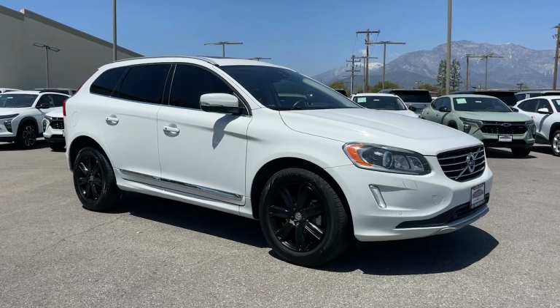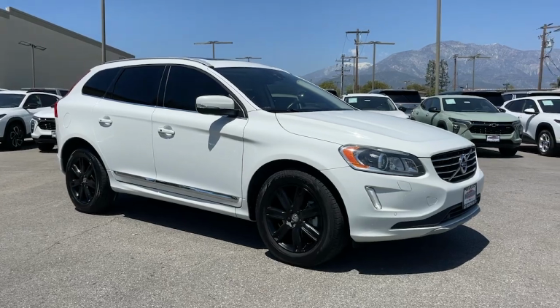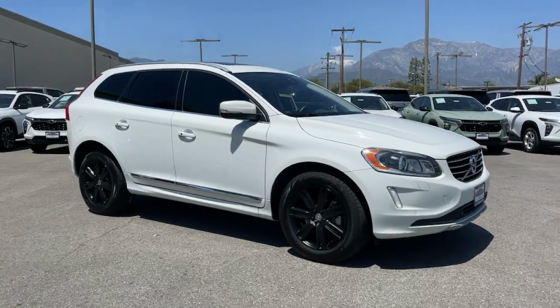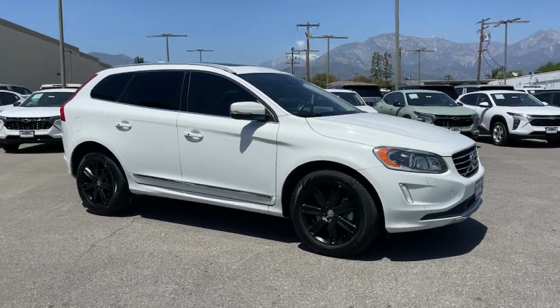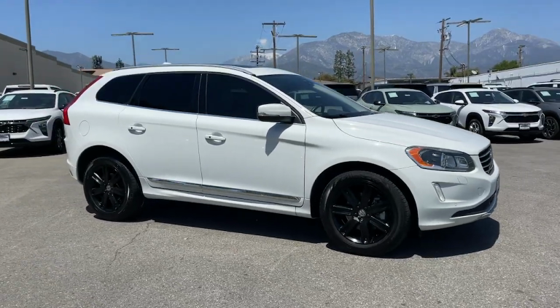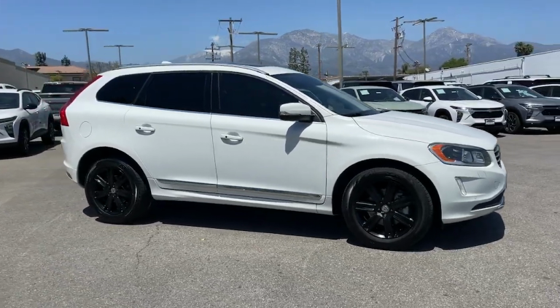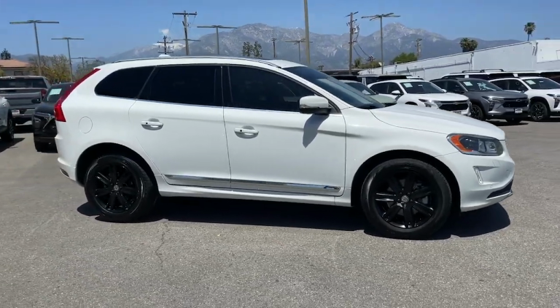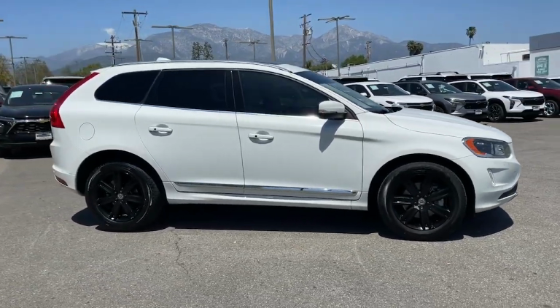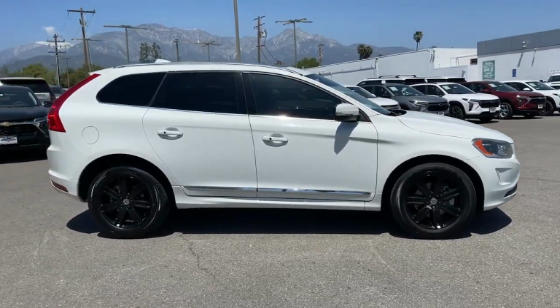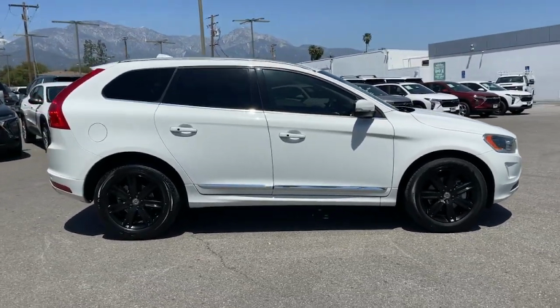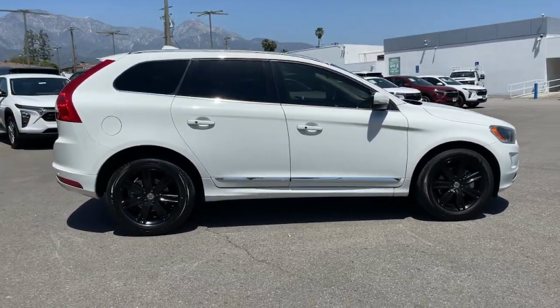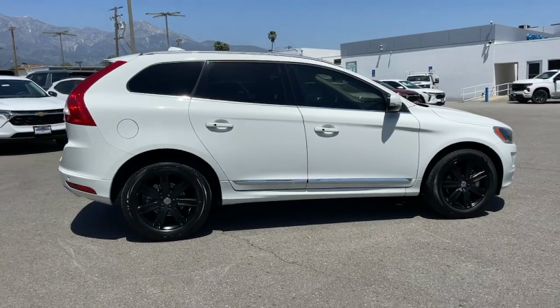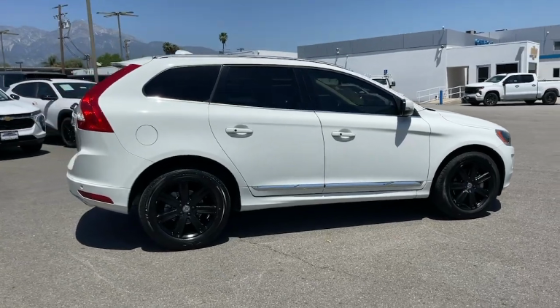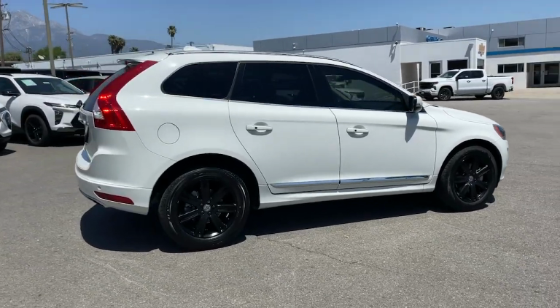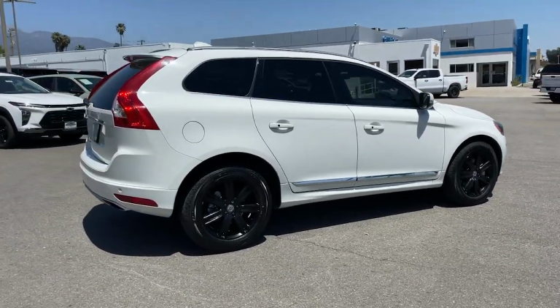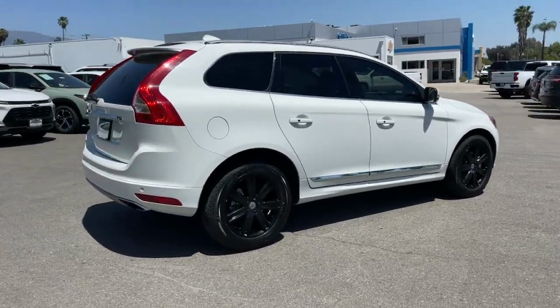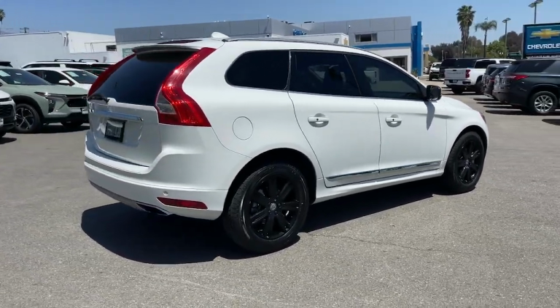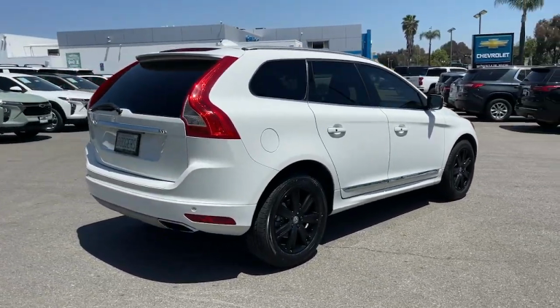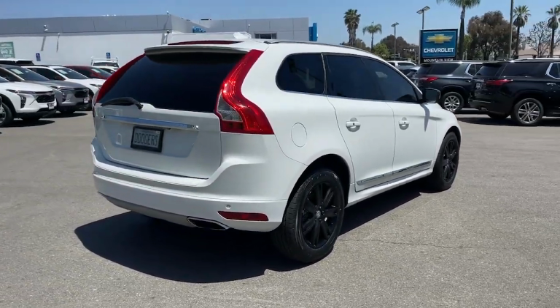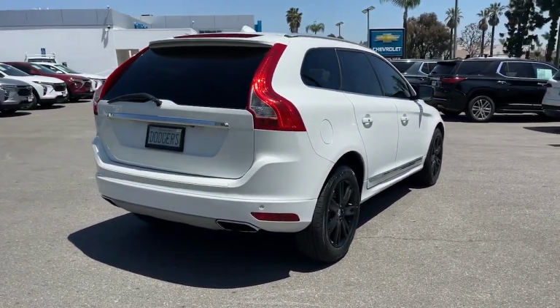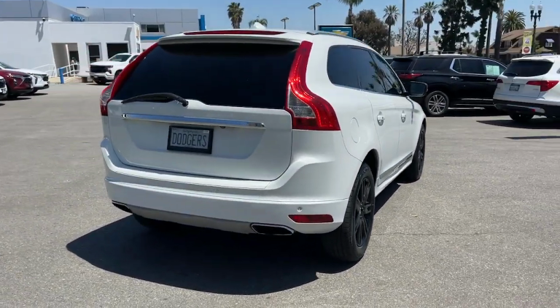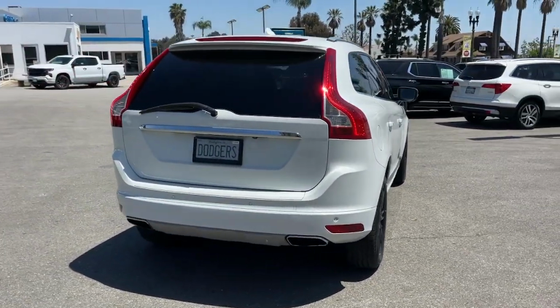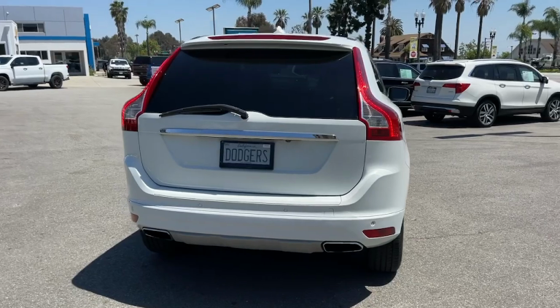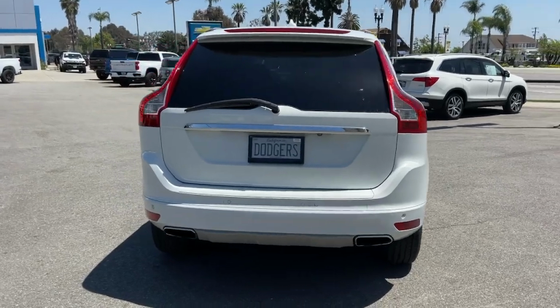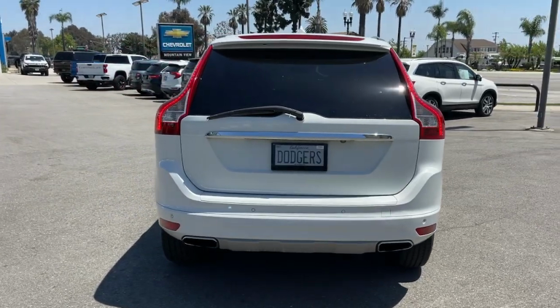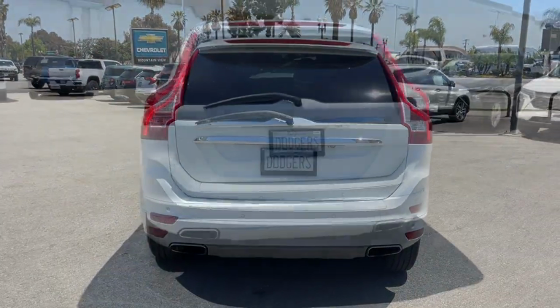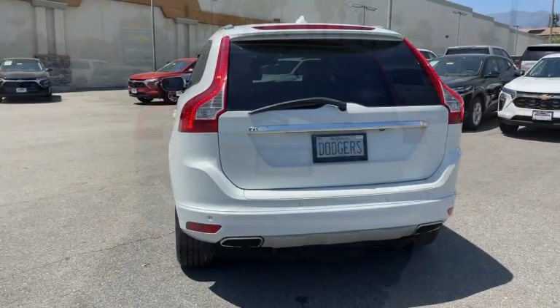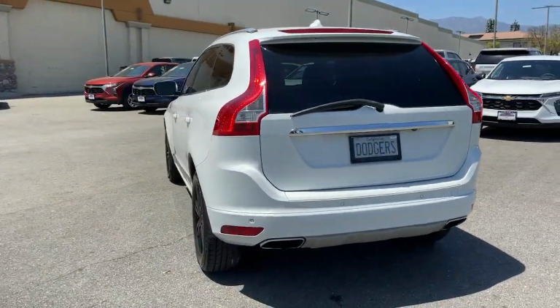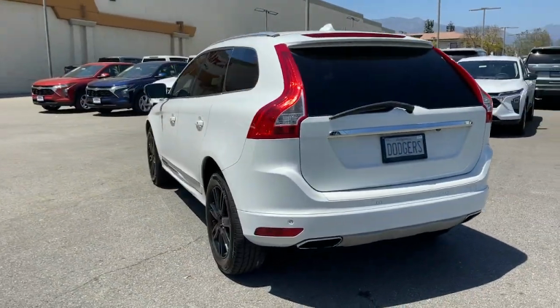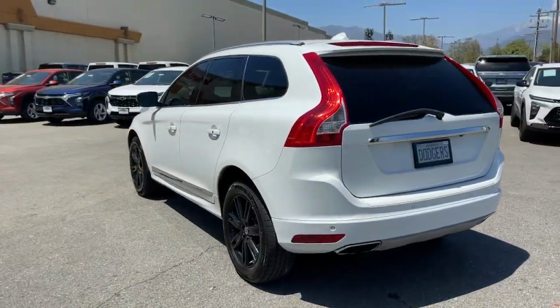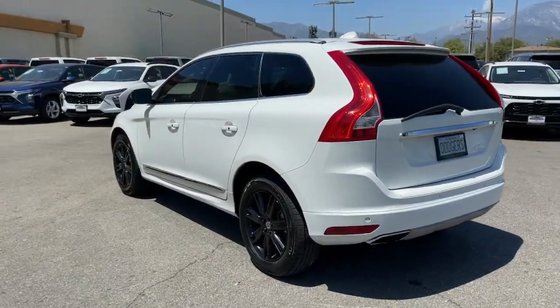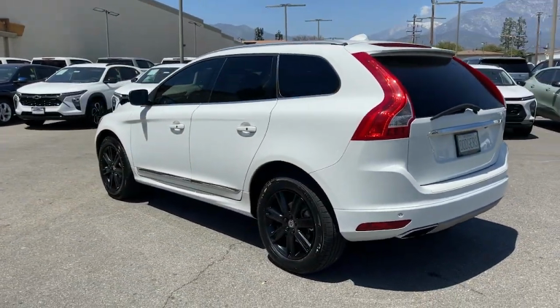Enjoy the view of this 2017 Volvo XC60. With less than 150,000 miles on the odometer, this vehicle provides excellent value. Travel beautifully in this superbly designed XC60.